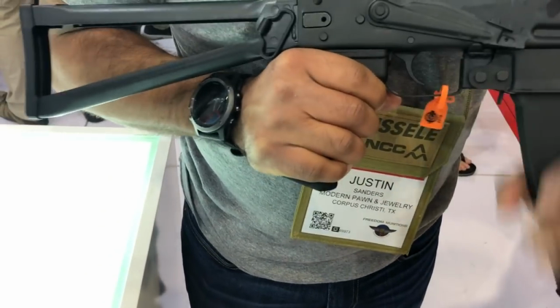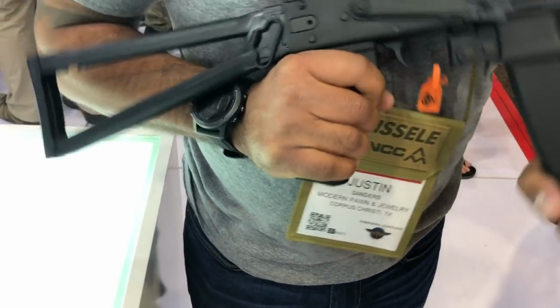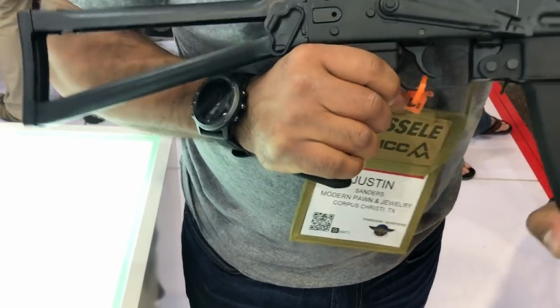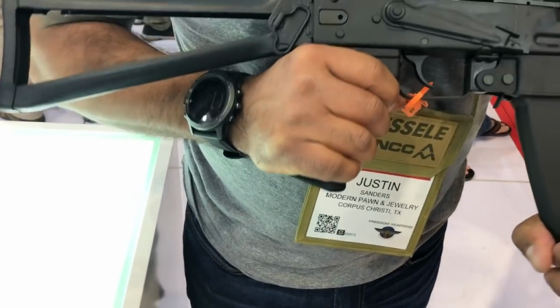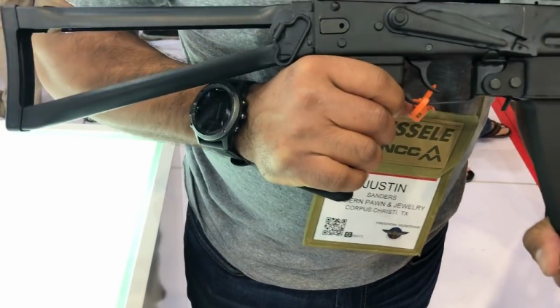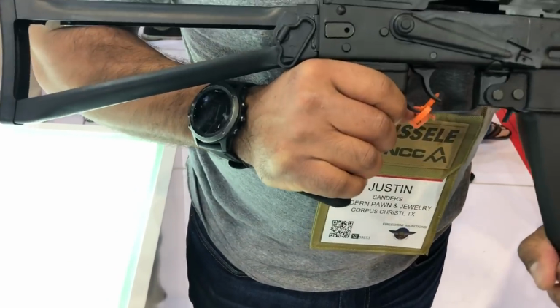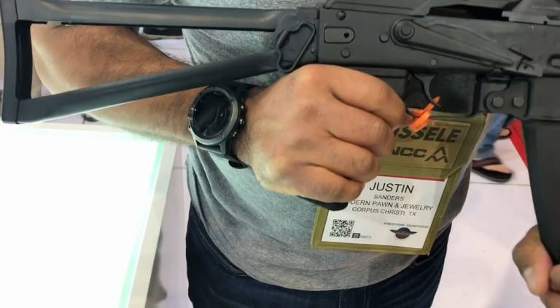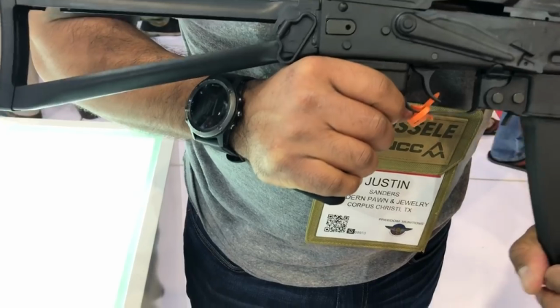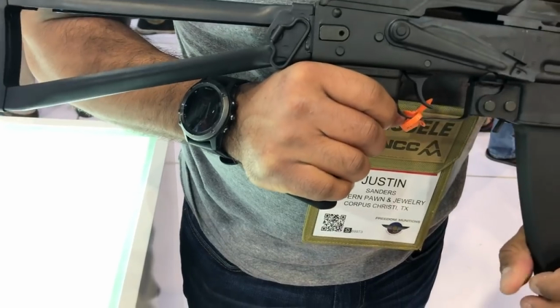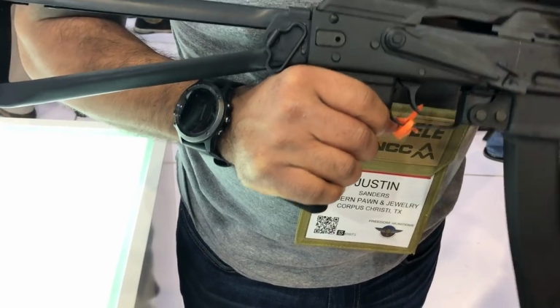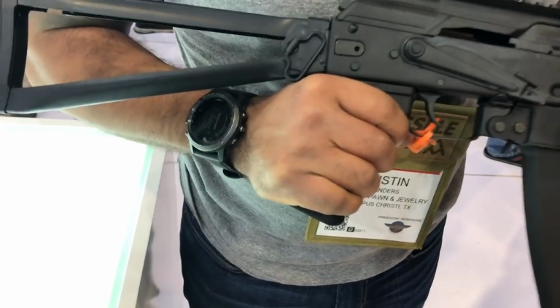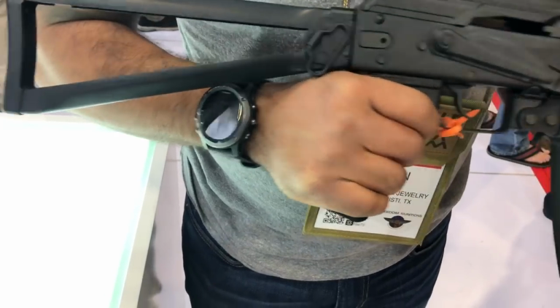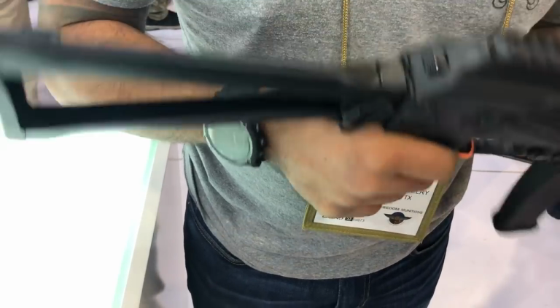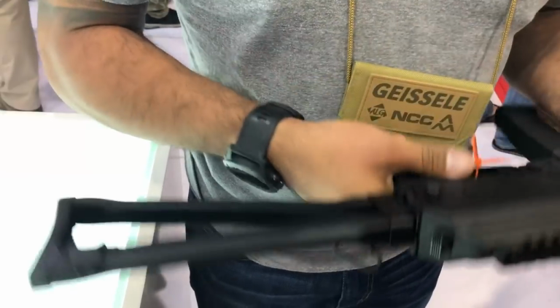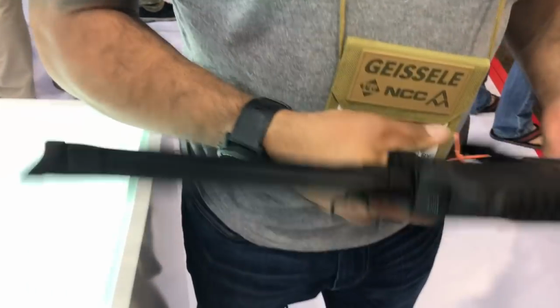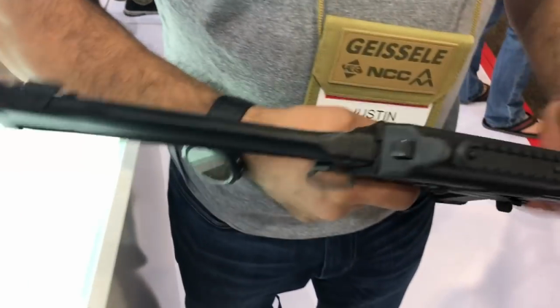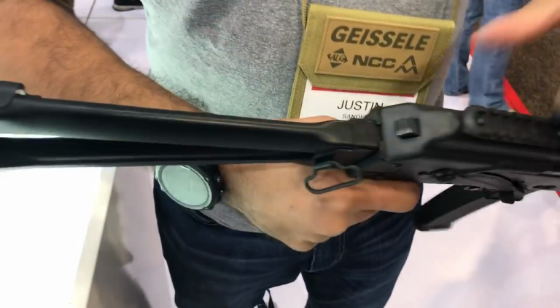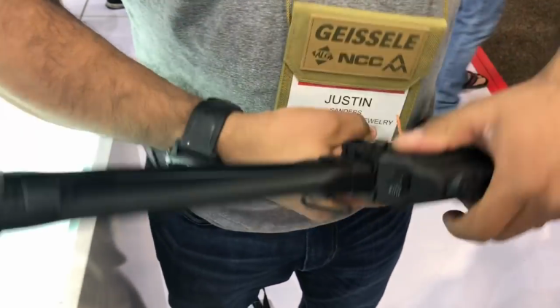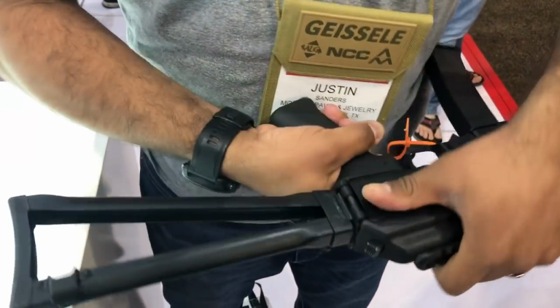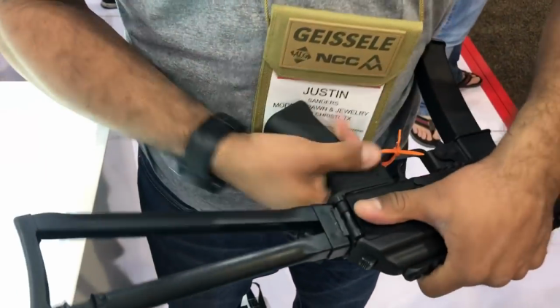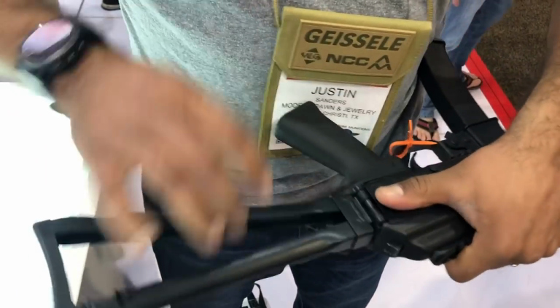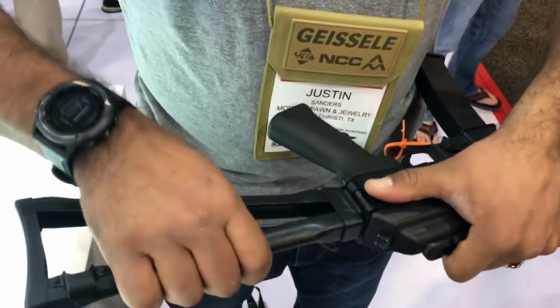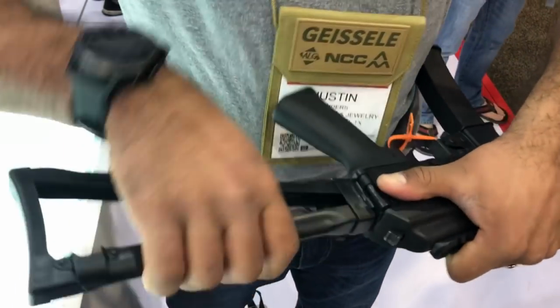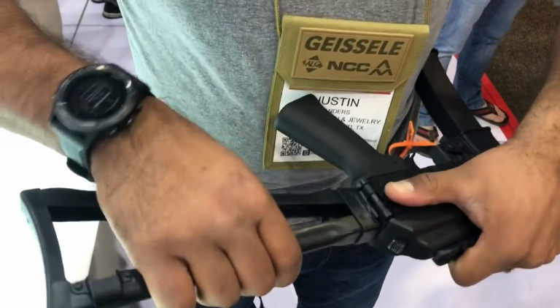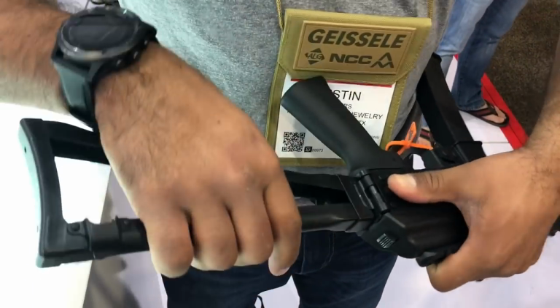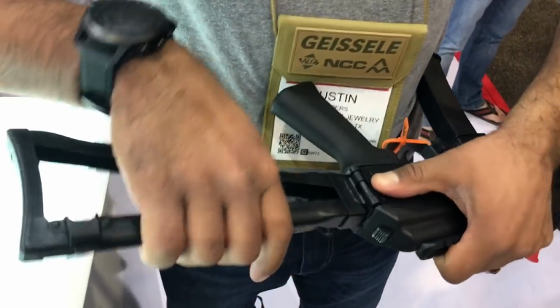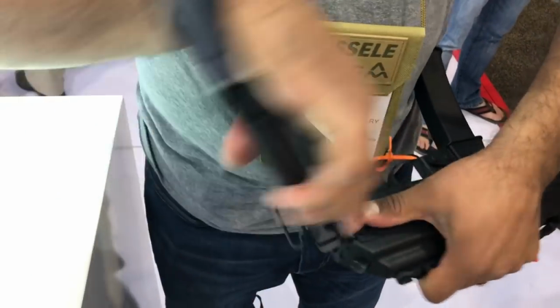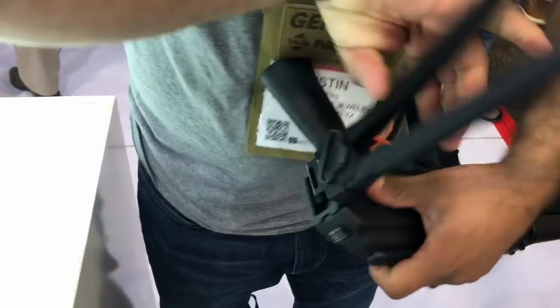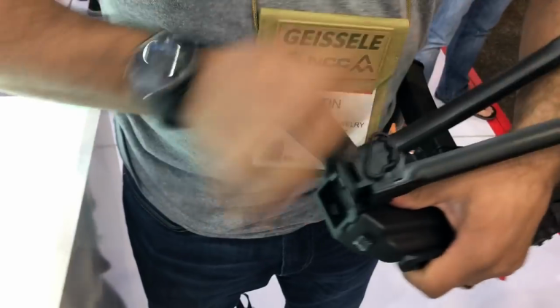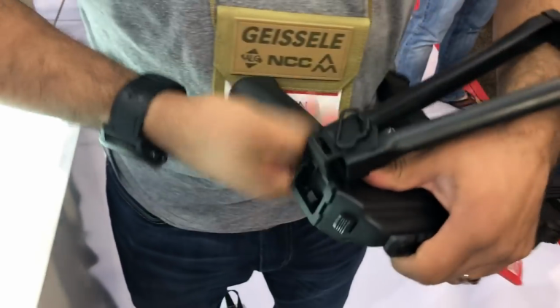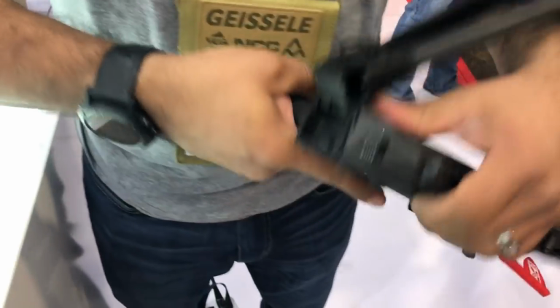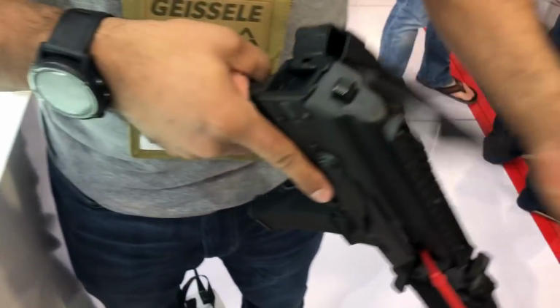That one's got a triangle rear folding stock. Other than that, it's pretty straightforward — pretty straightforward AK.